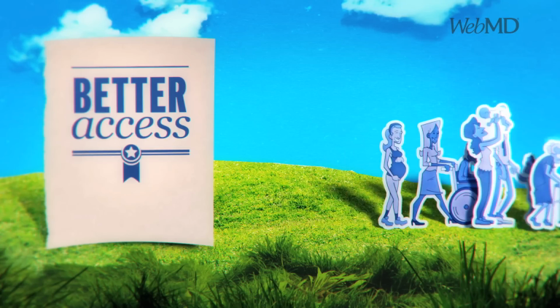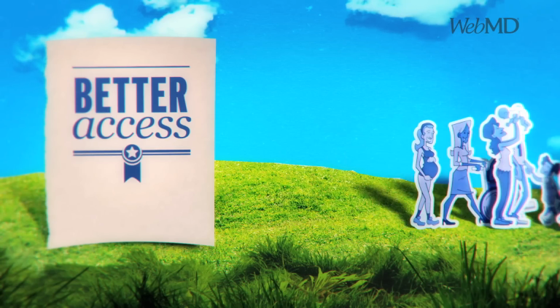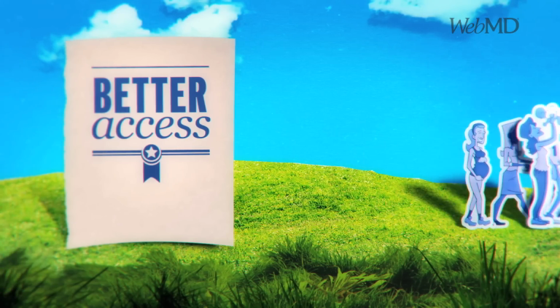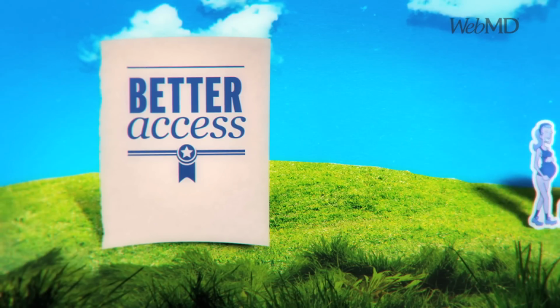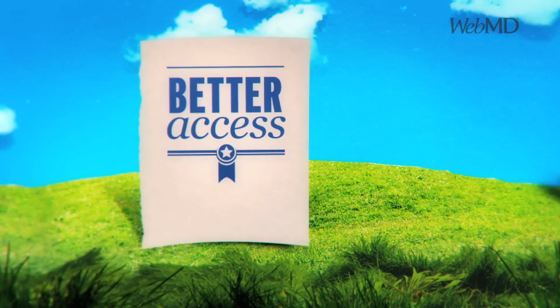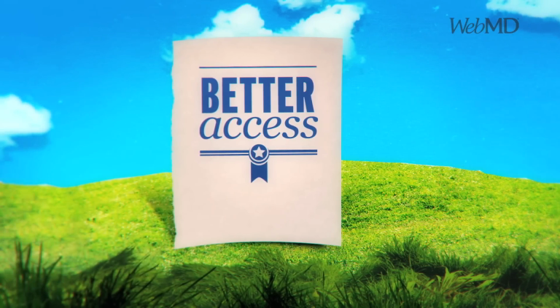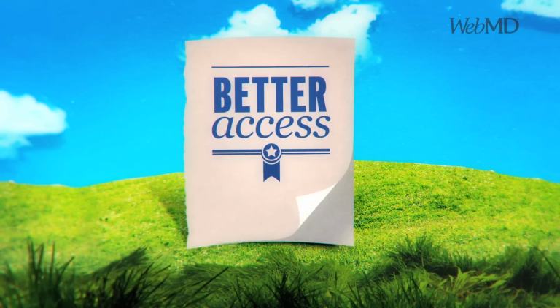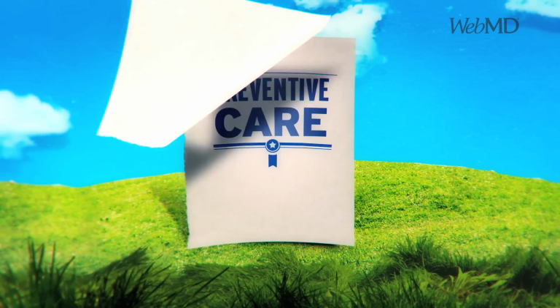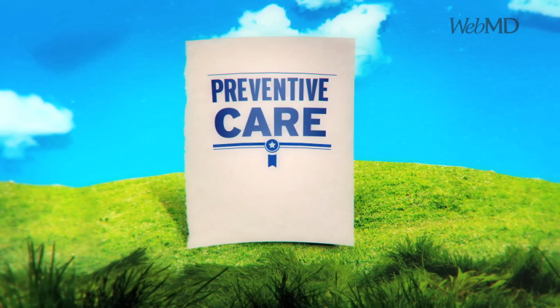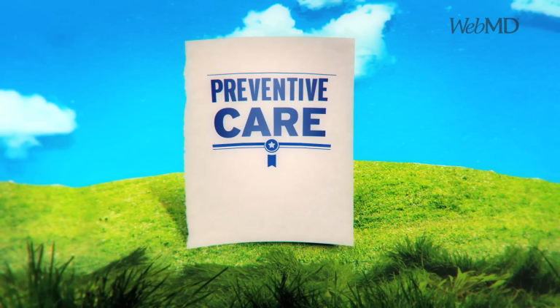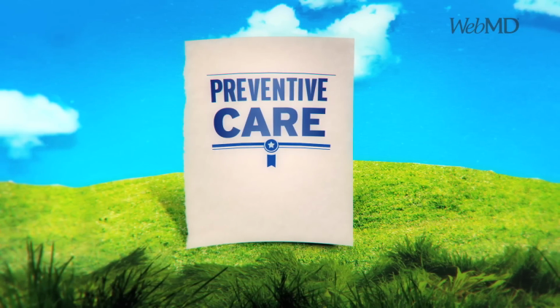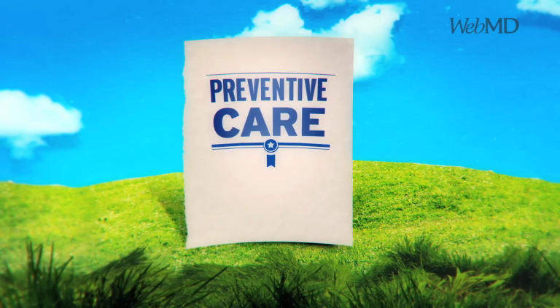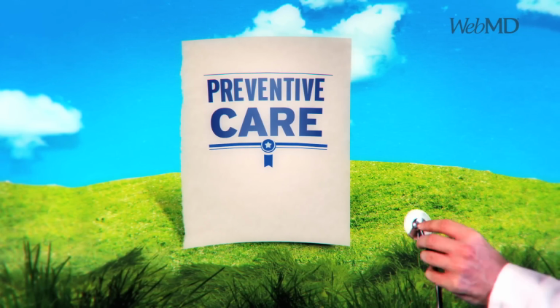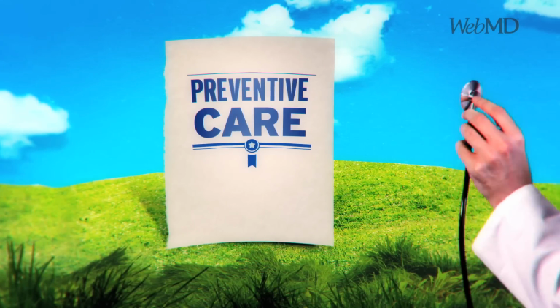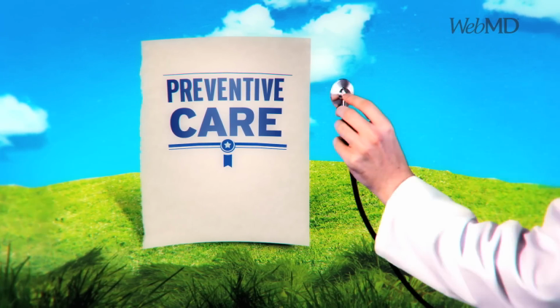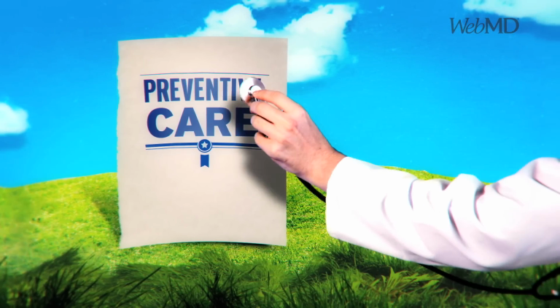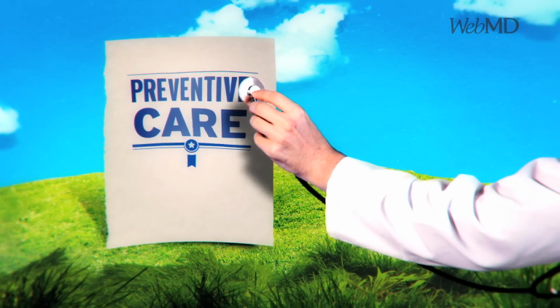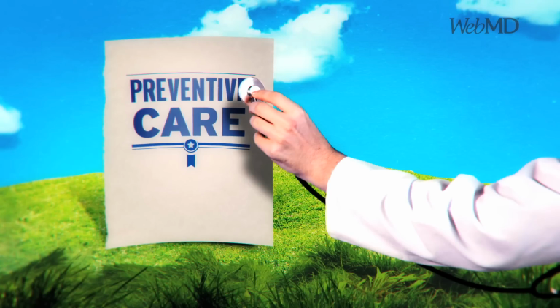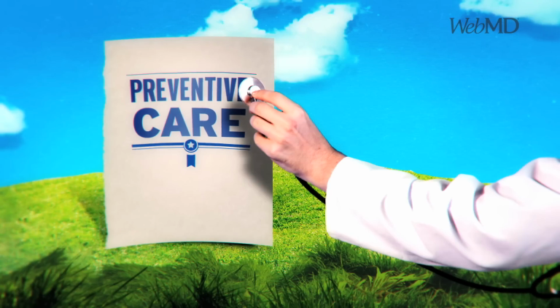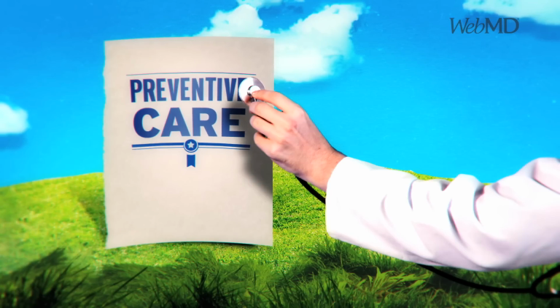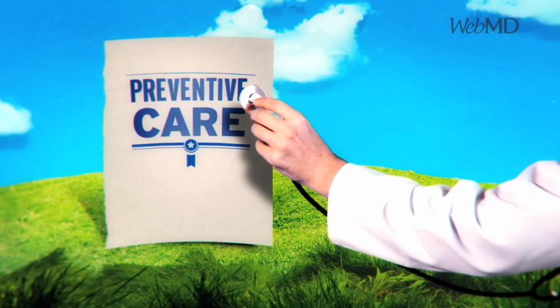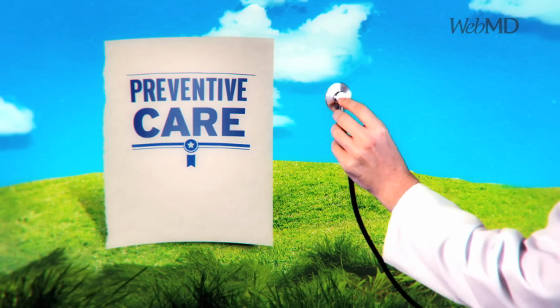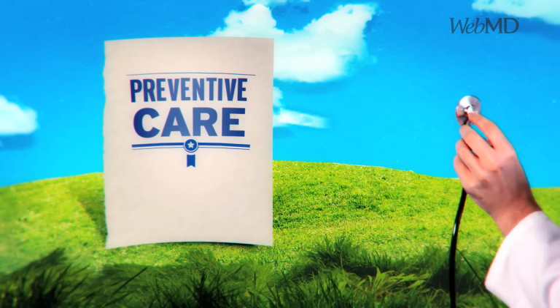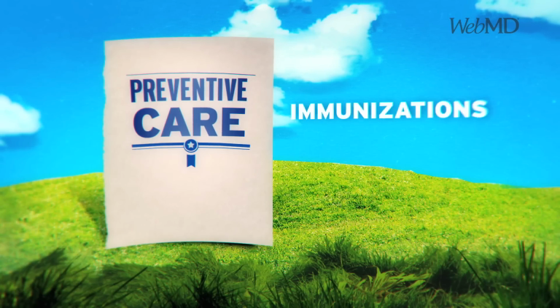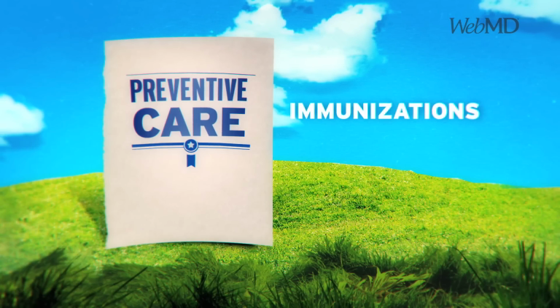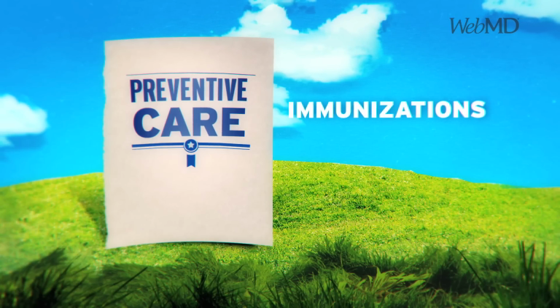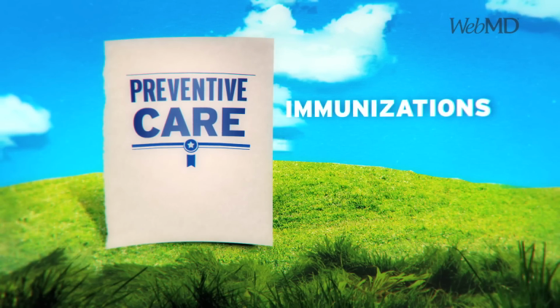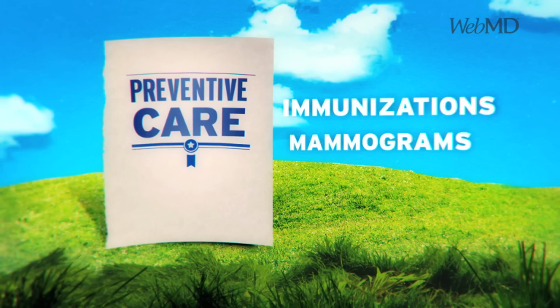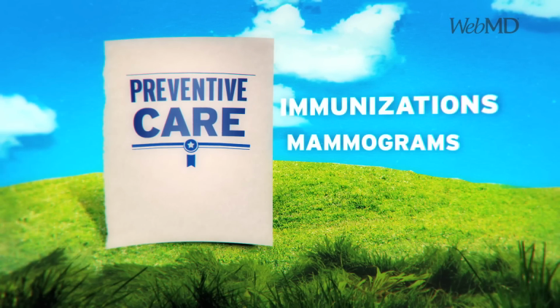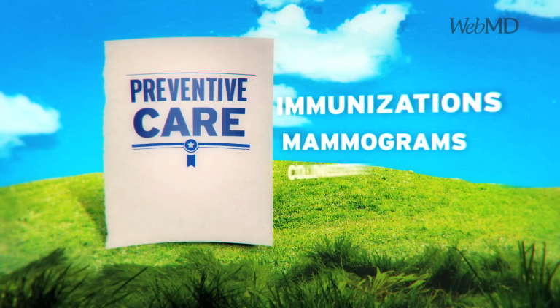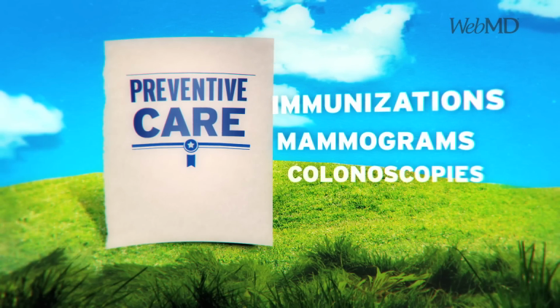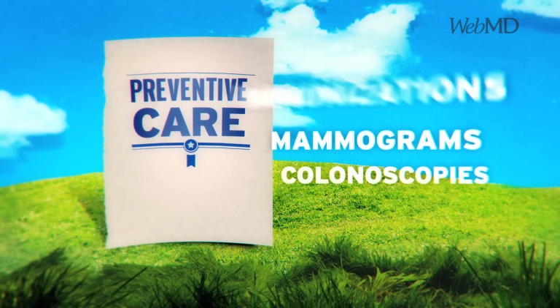Some changes have already taken place. For example, plans must cover the cost of preventive care that can help you stay healthy, like immunizations, mammograms, and colonoscopies.